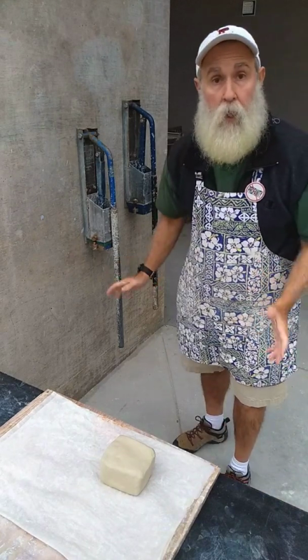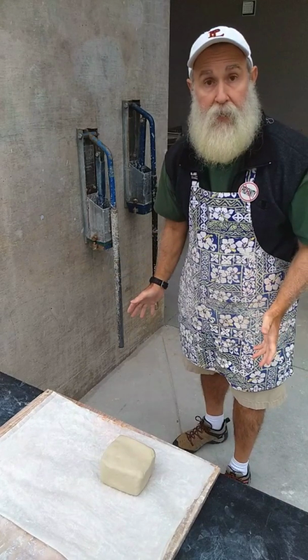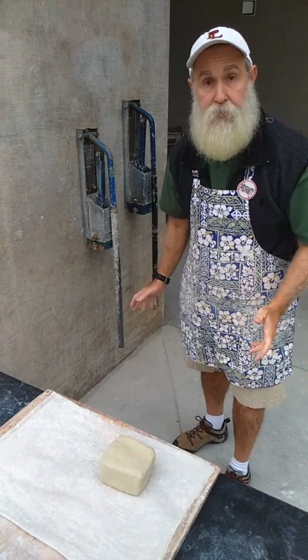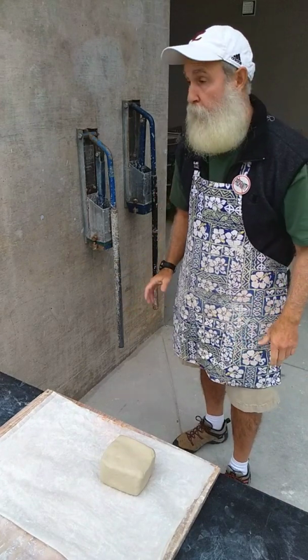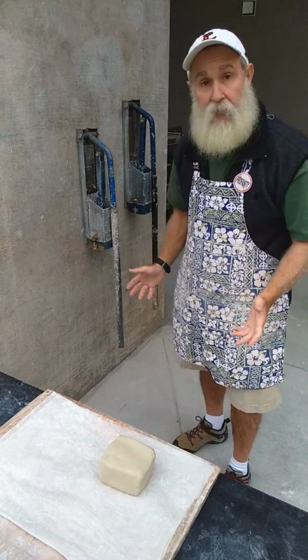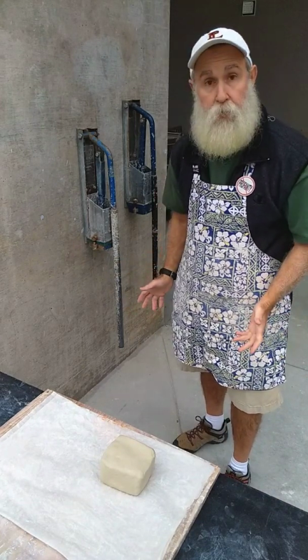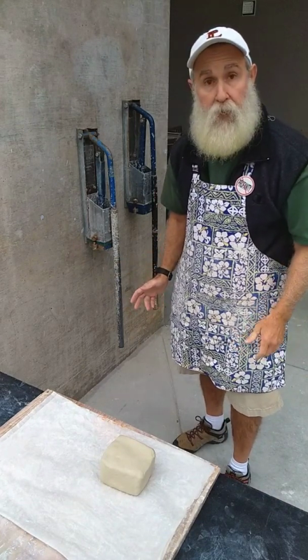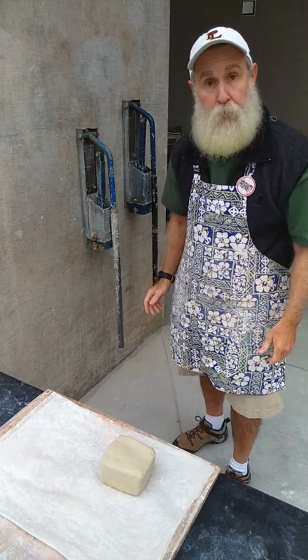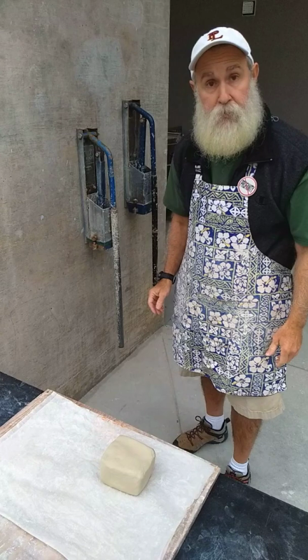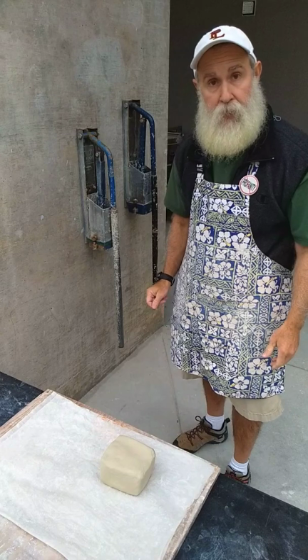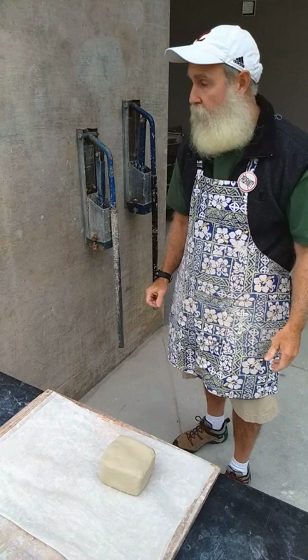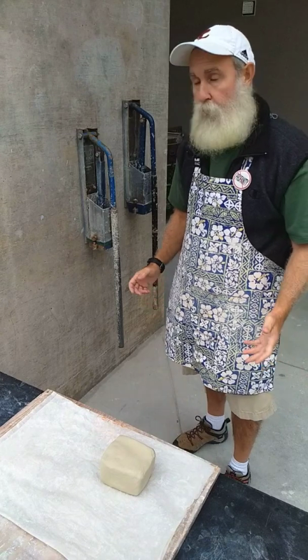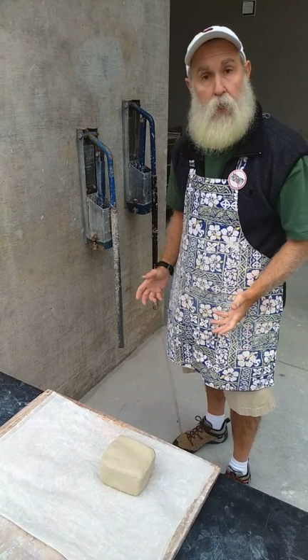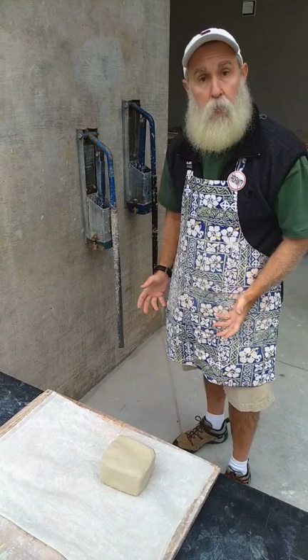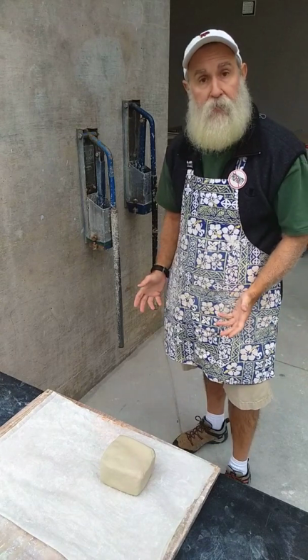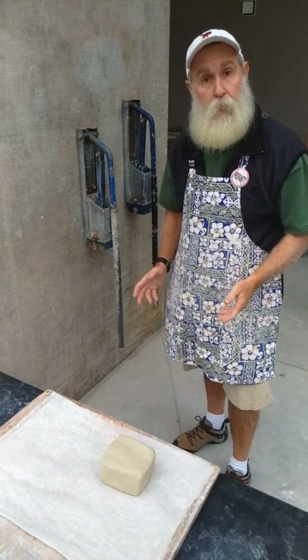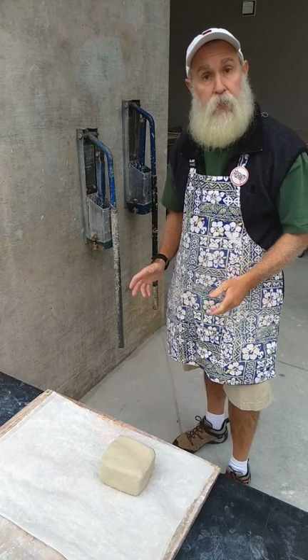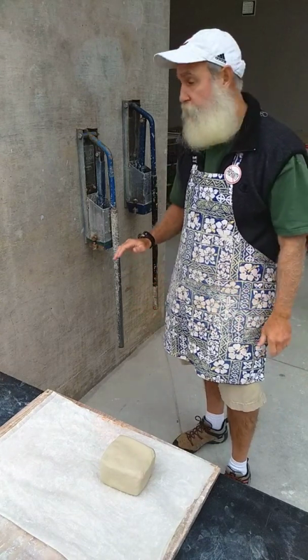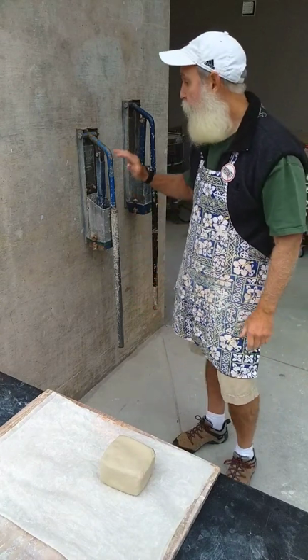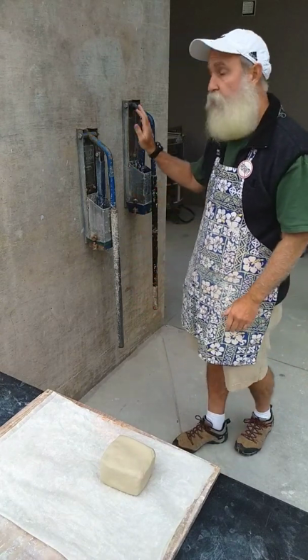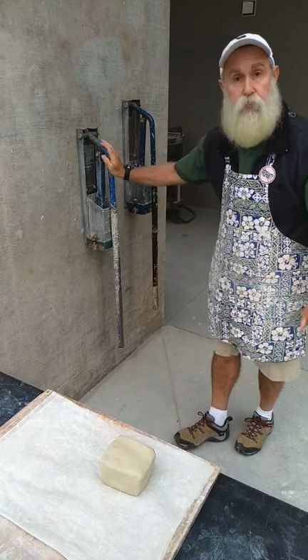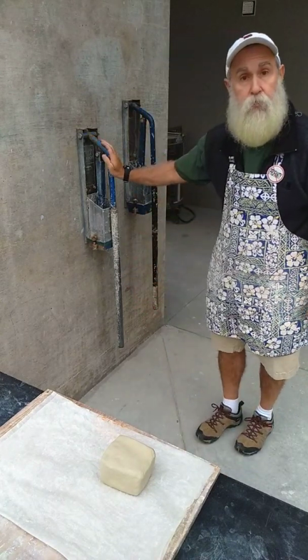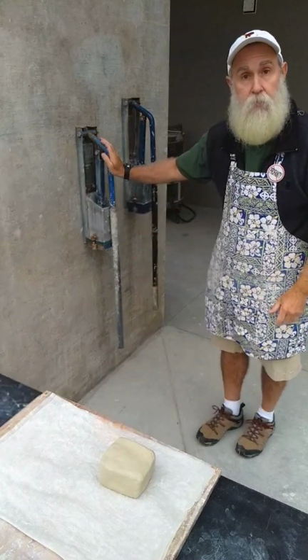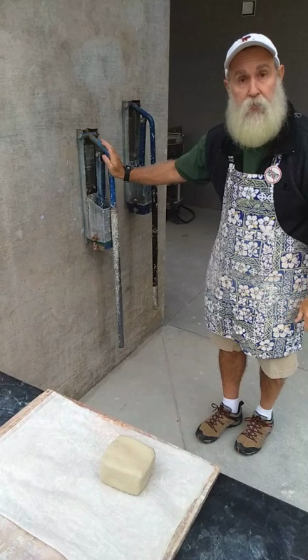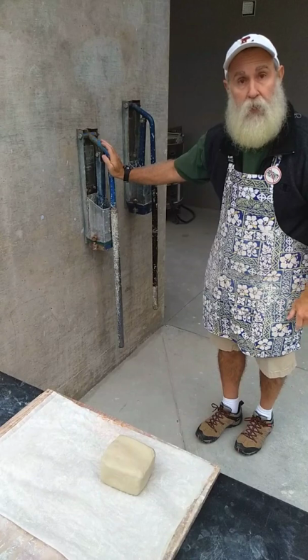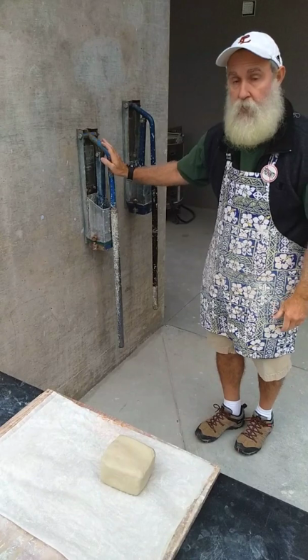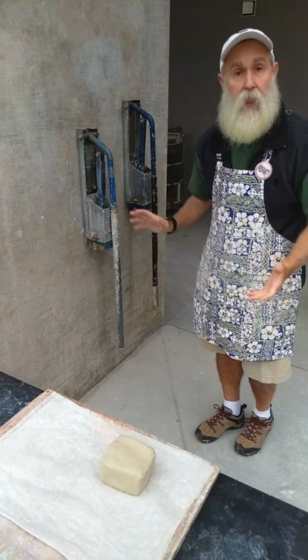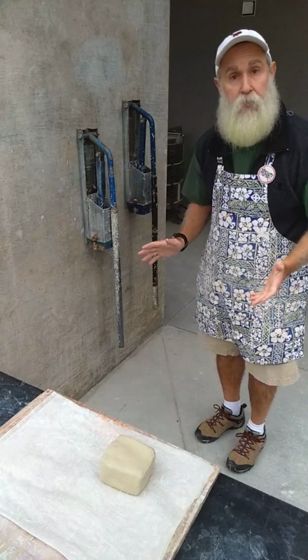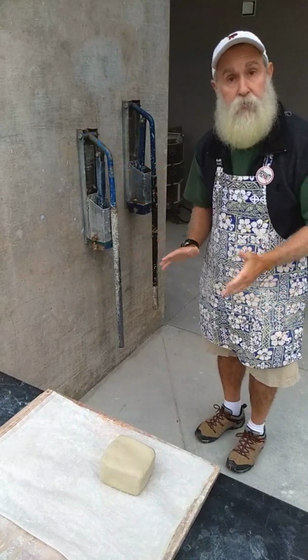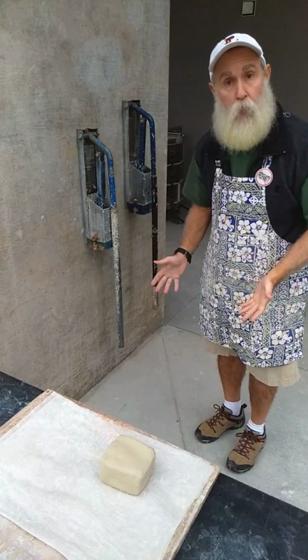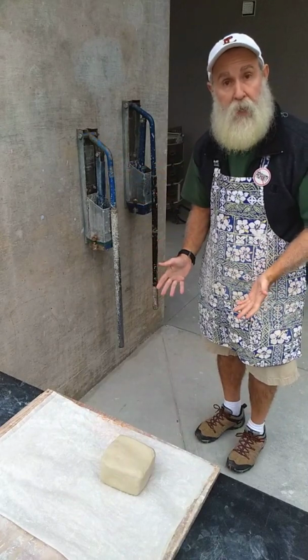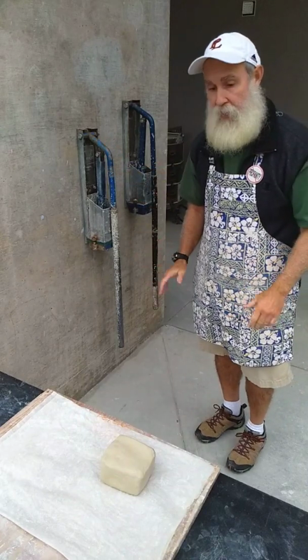Alright guys, so we're back at school. We're at in-person learning. So for our coil pots, I want to show you guys how to use the extruders to make your coils, that way you don't have to roll them by hand.